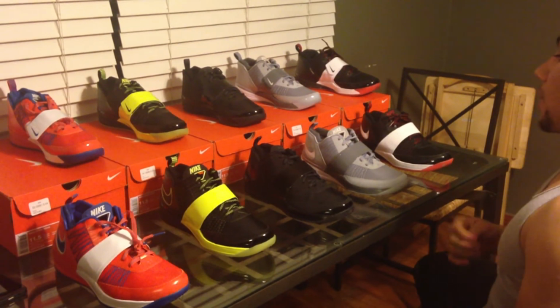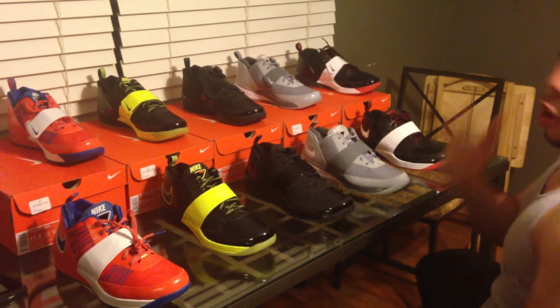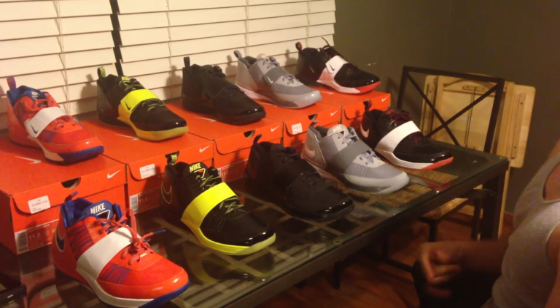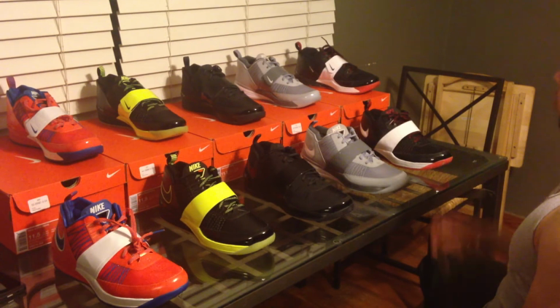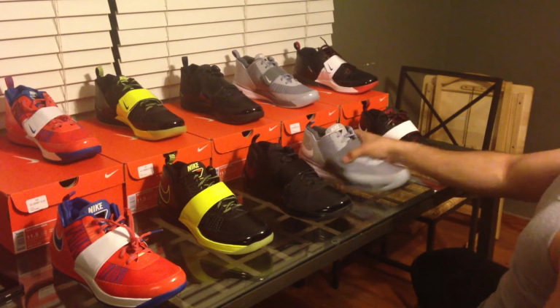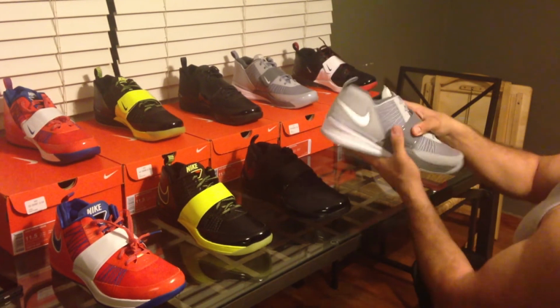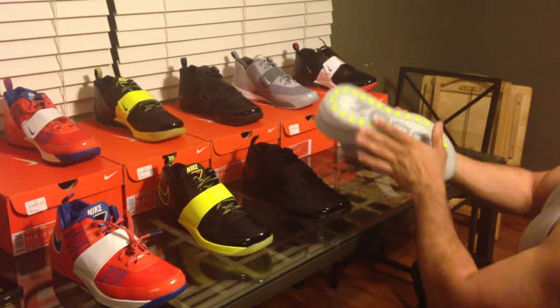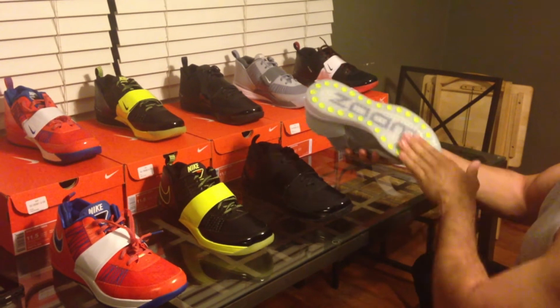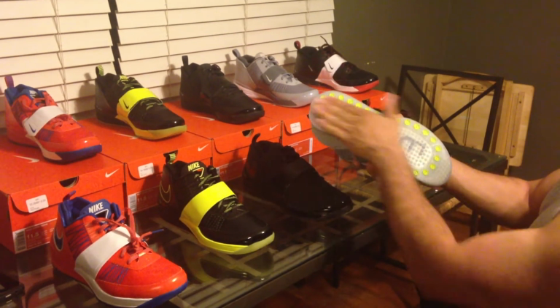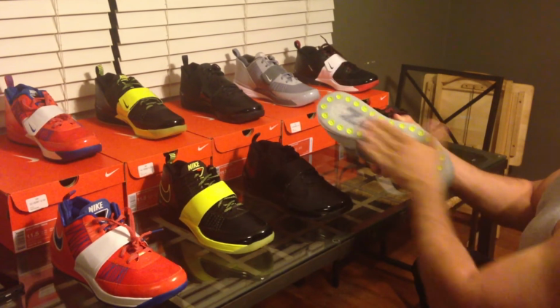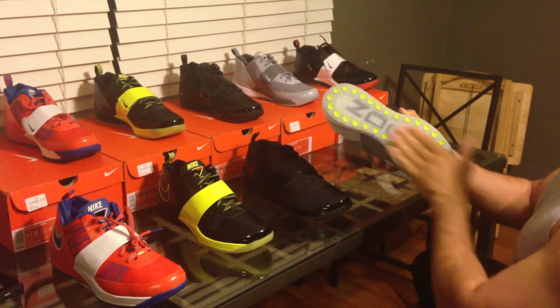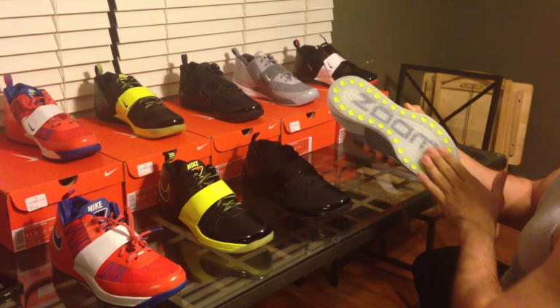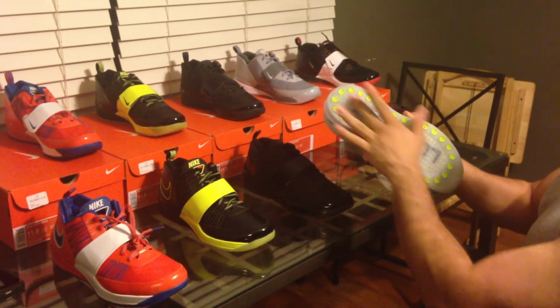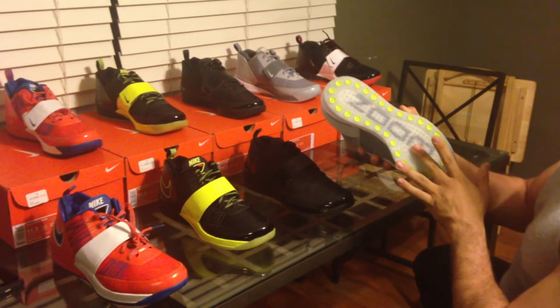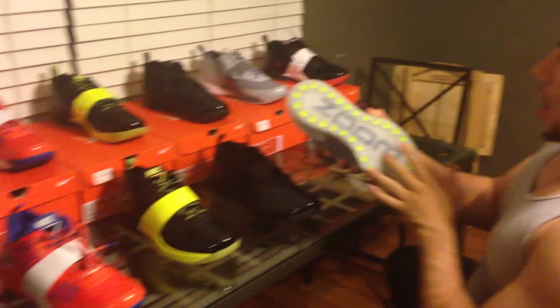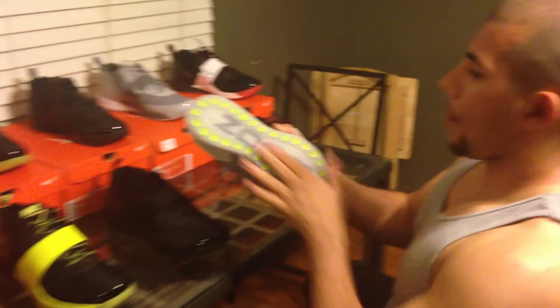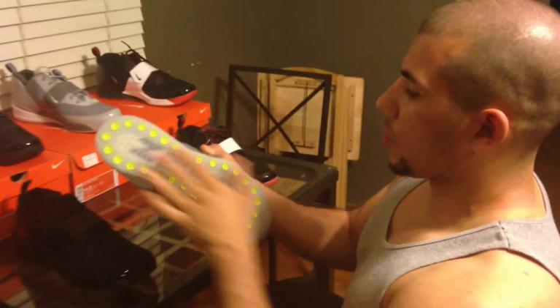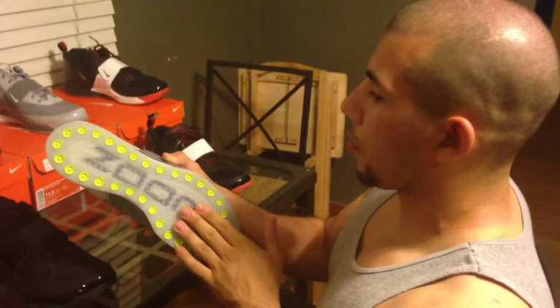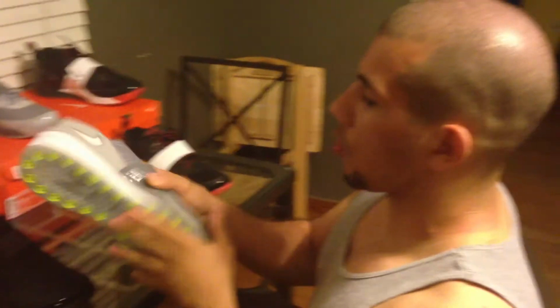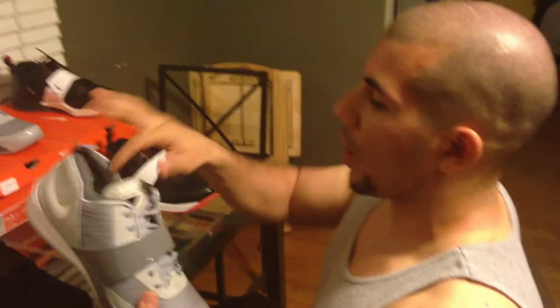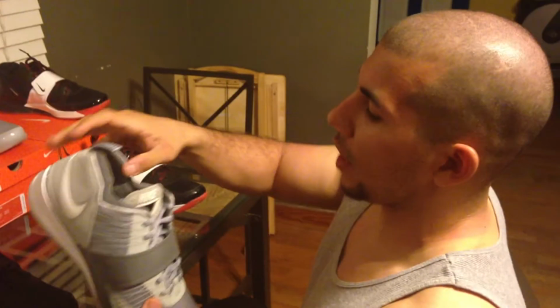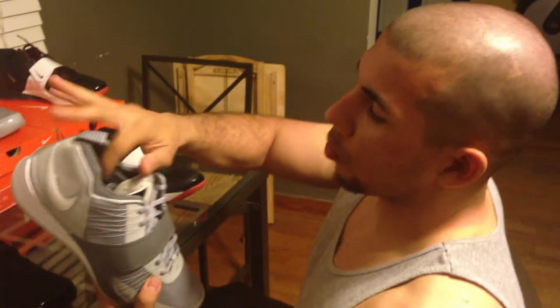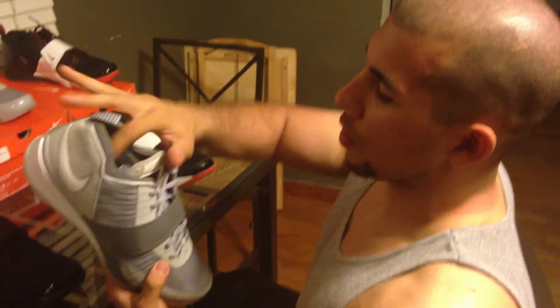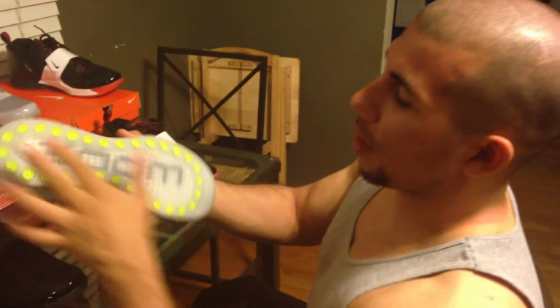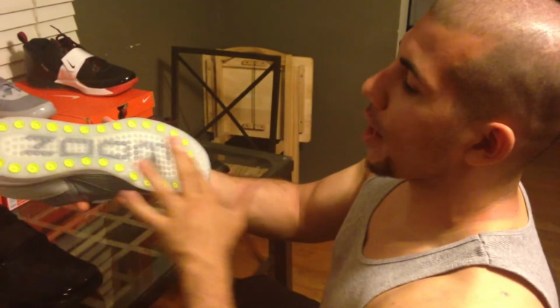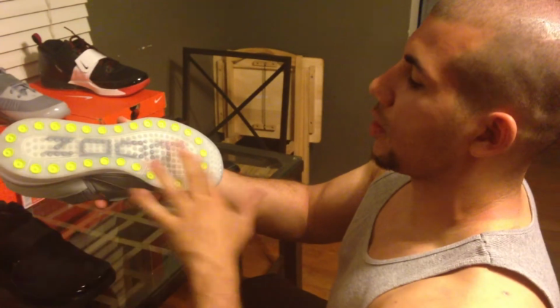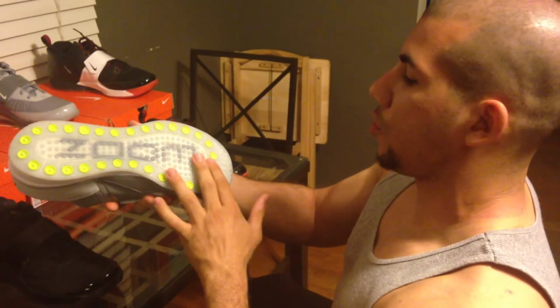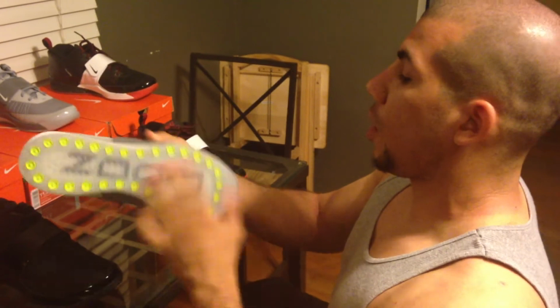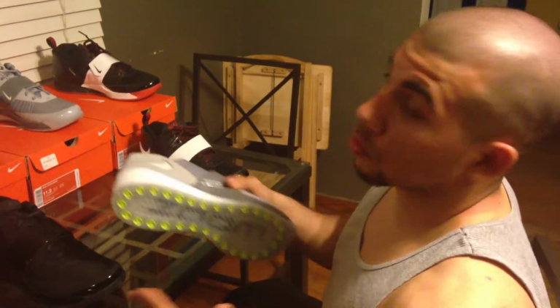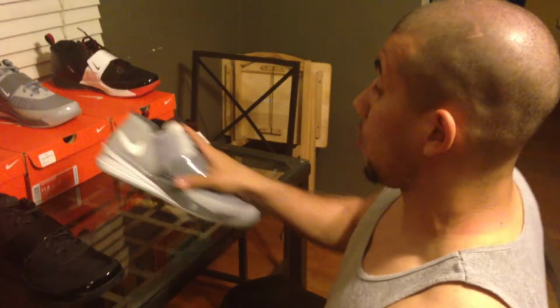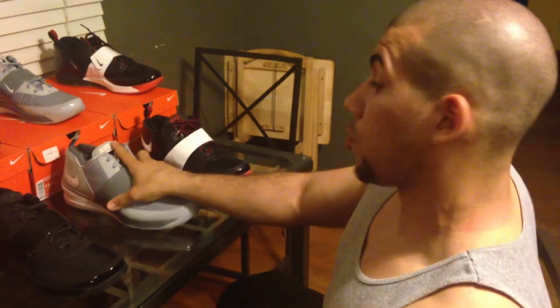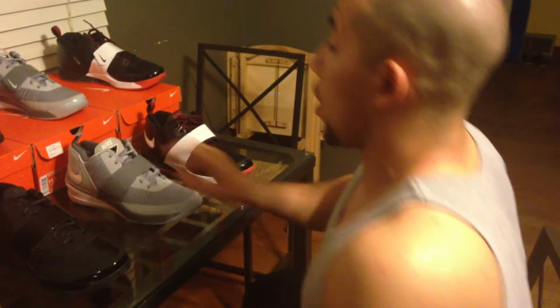The Pro Bowl joints were stupid hot. They were pretty much the cool gray with a cerulean blue sole, and then they had the Pro Bowl joint inside — they had 'Hawaii' on there instead of 'Zoom.' Those joints were stupid hot.